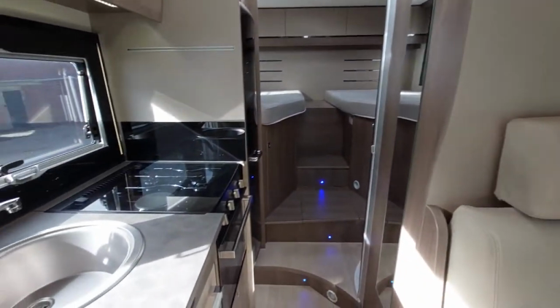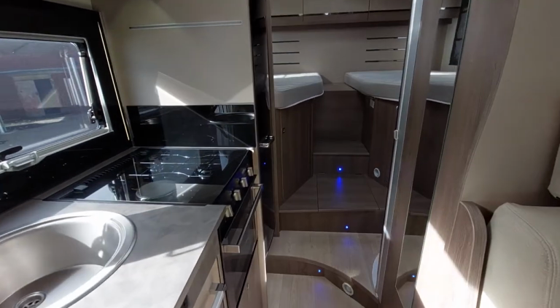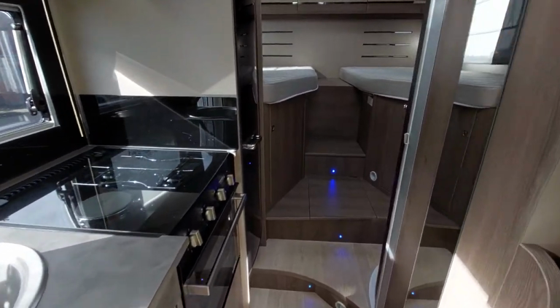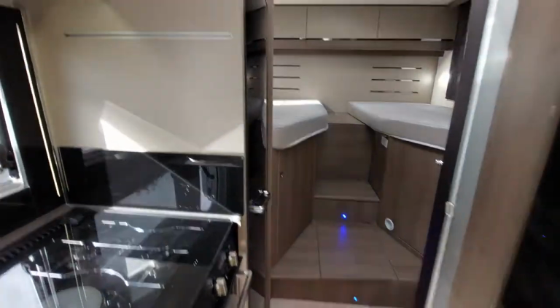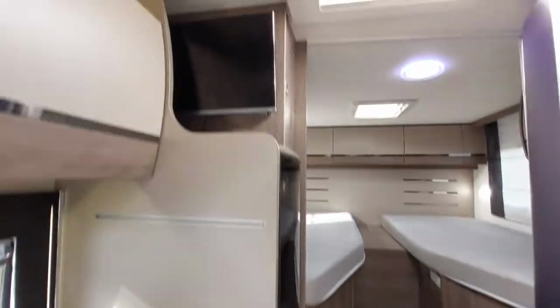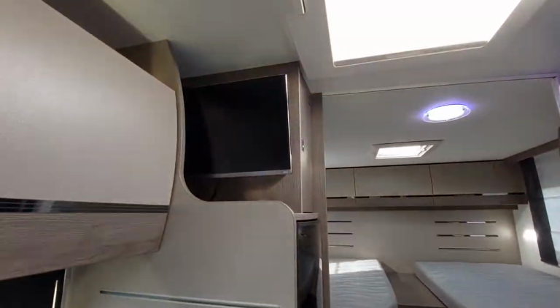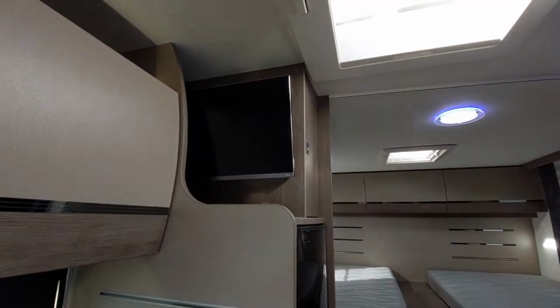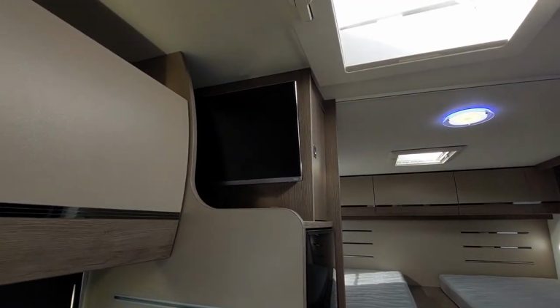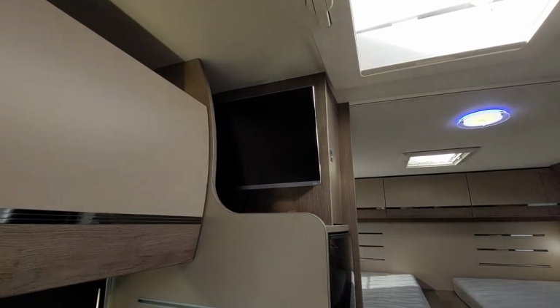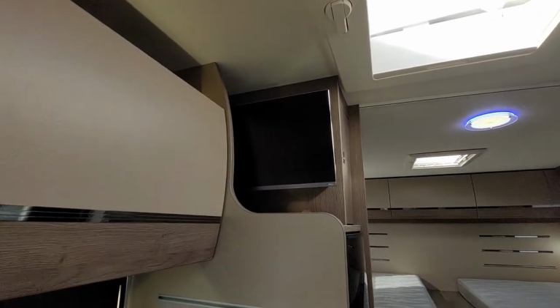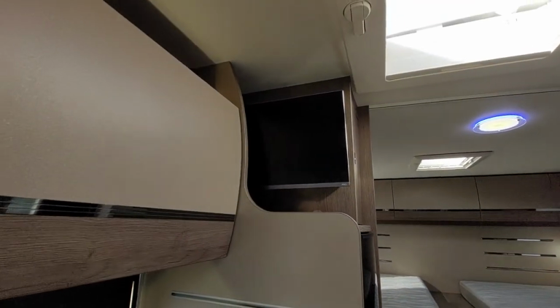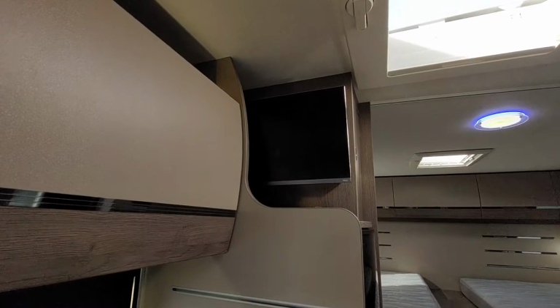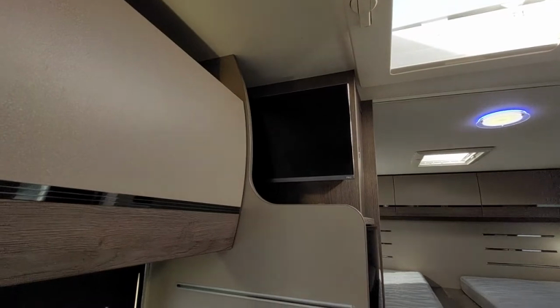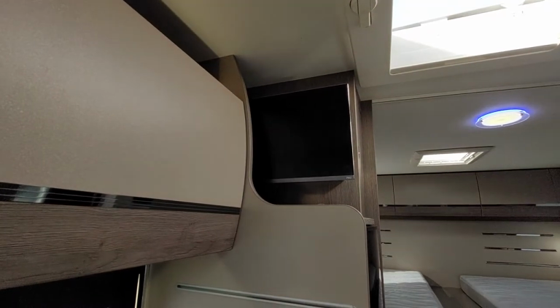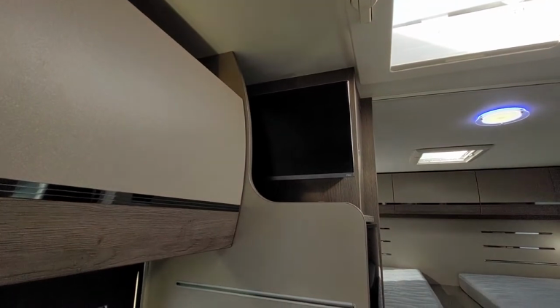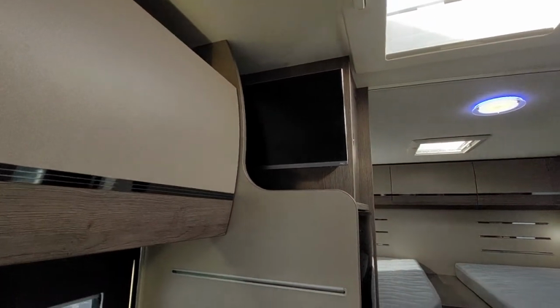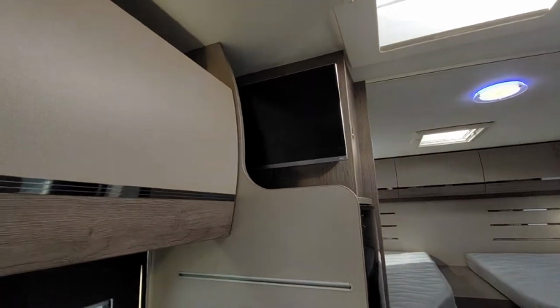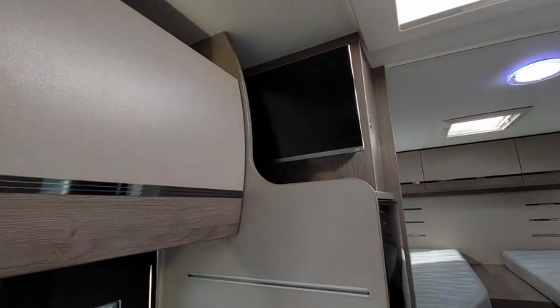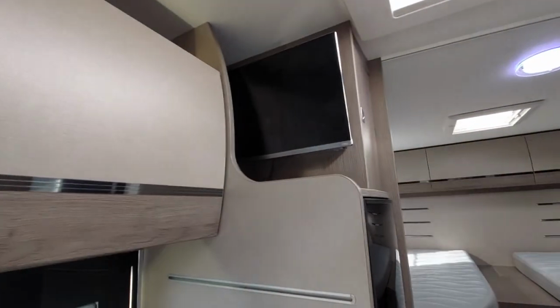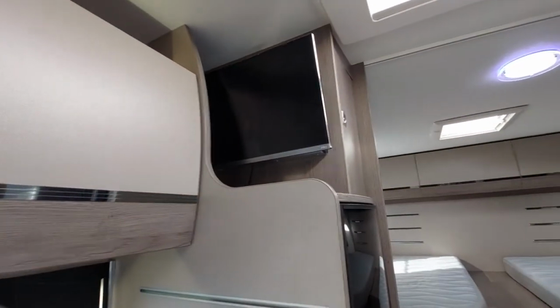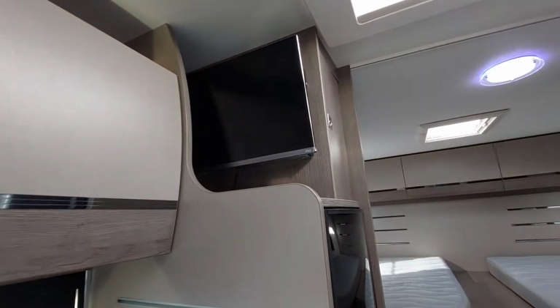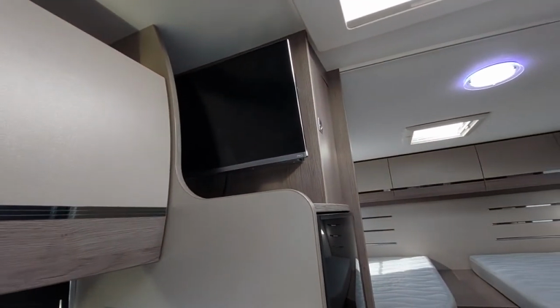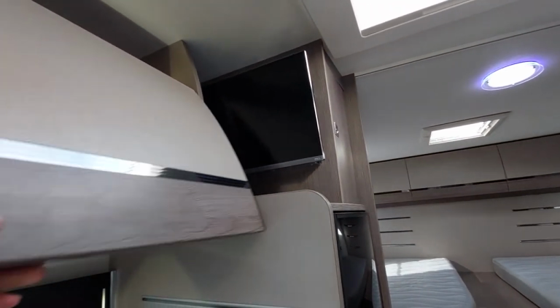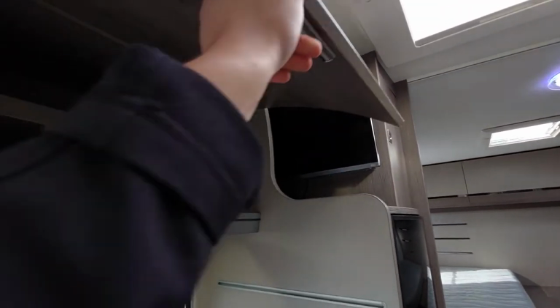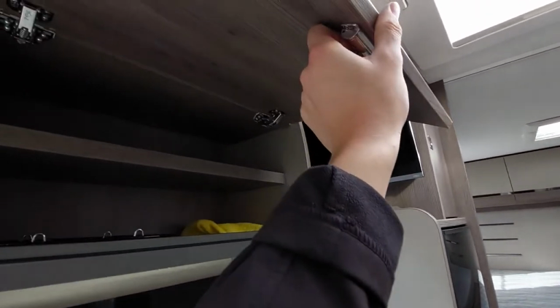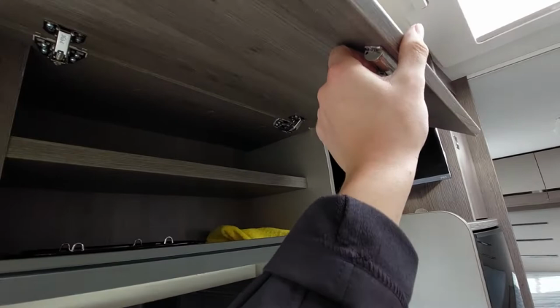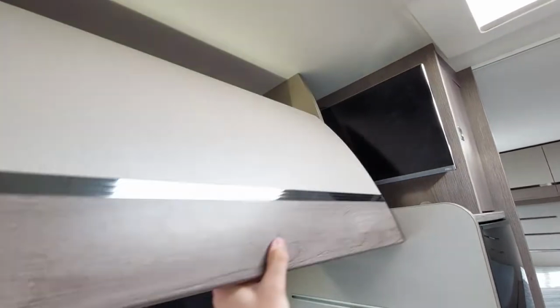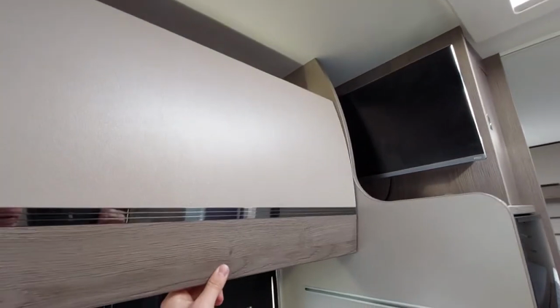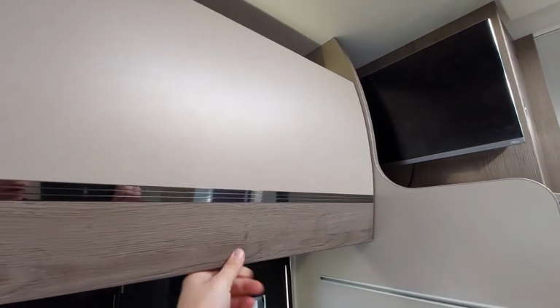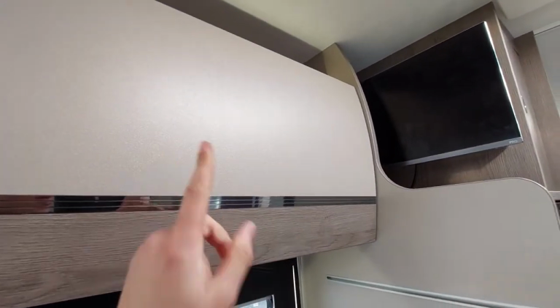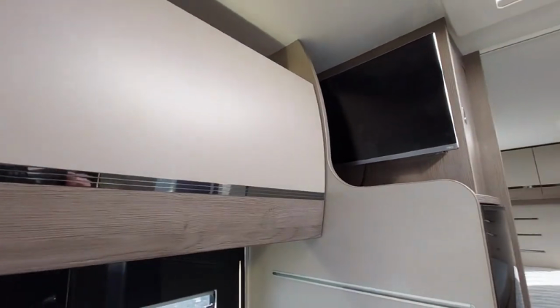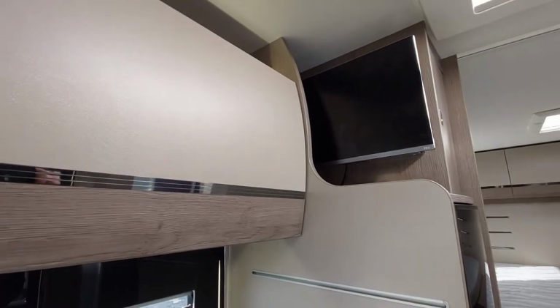Moving through, you've got your Avtex TV up at the top which is 12 volt. You've also got storage up here with your grill pan and things.